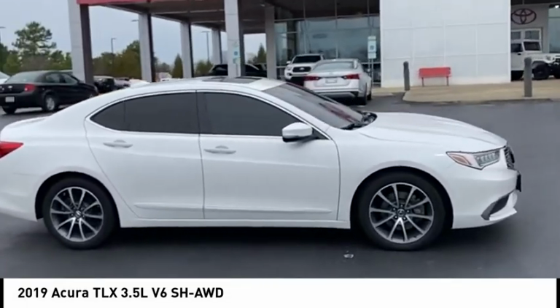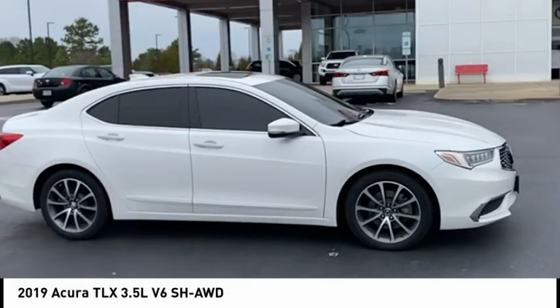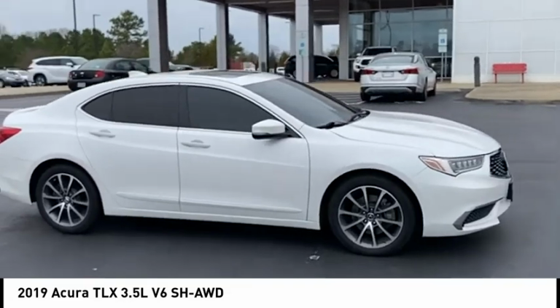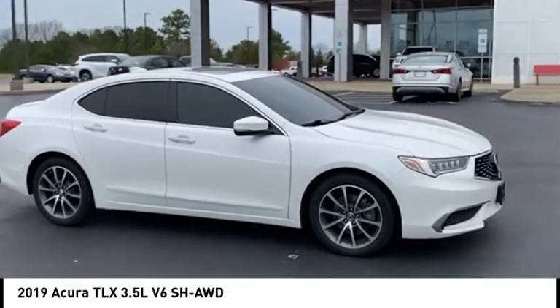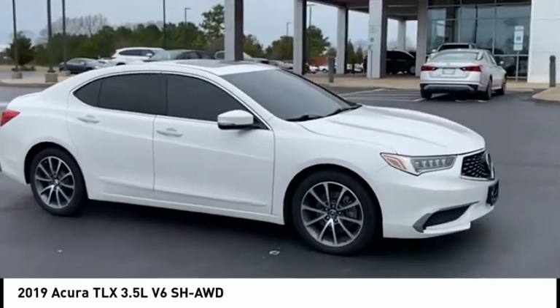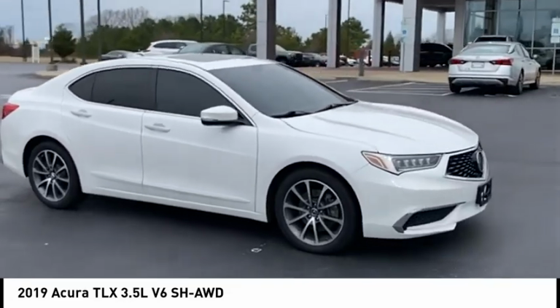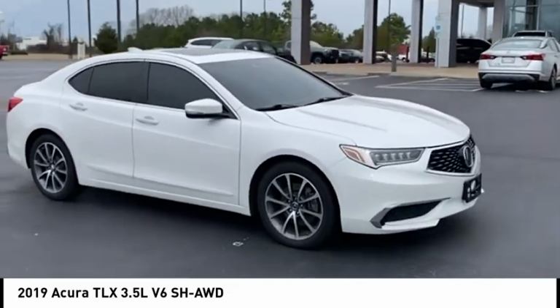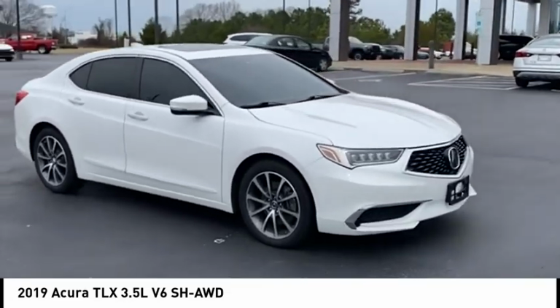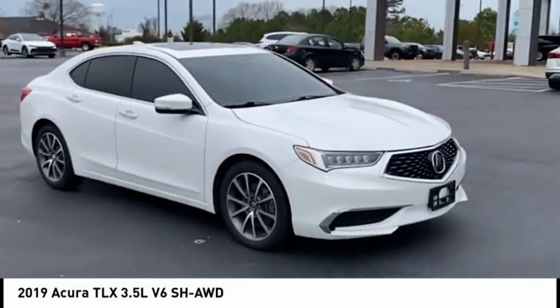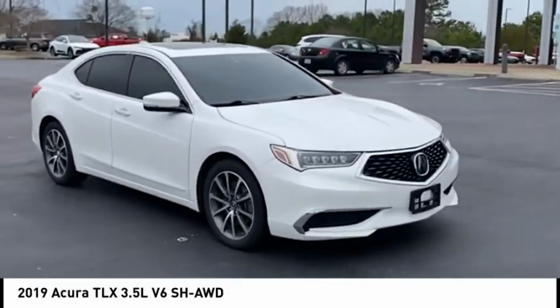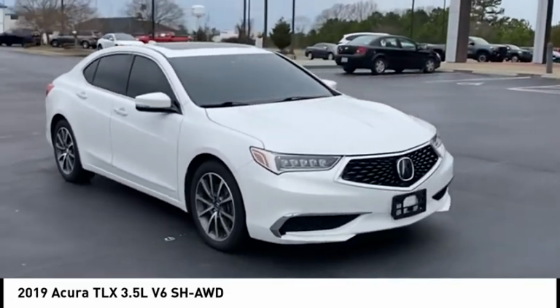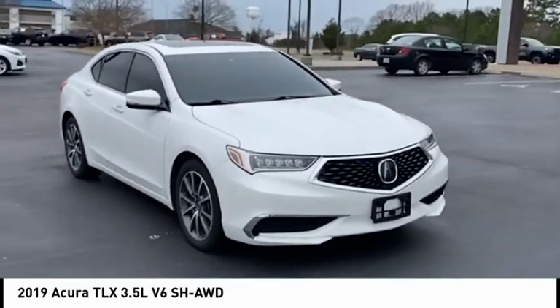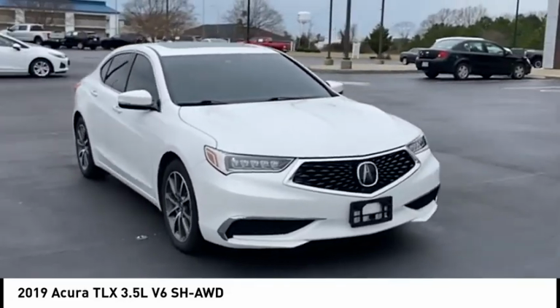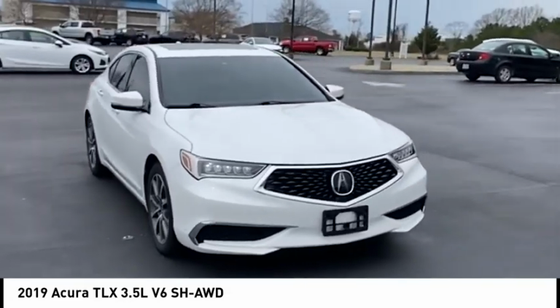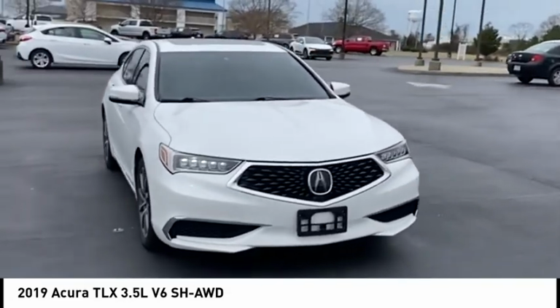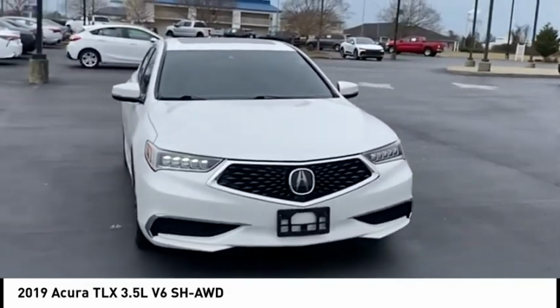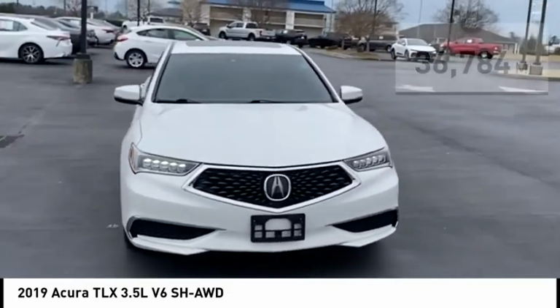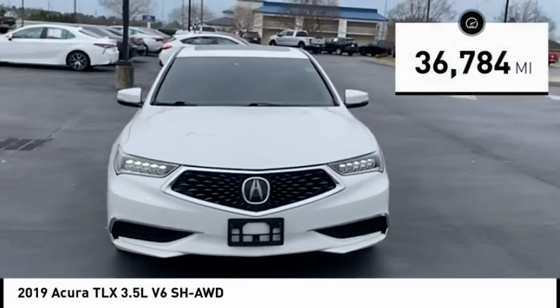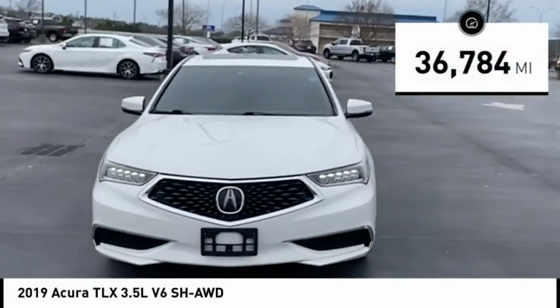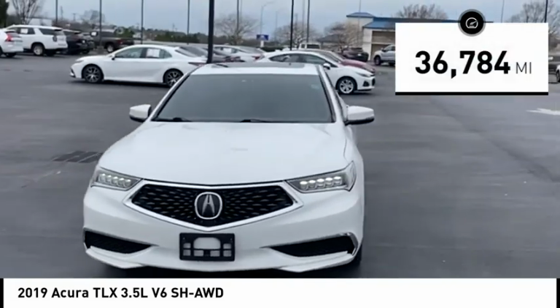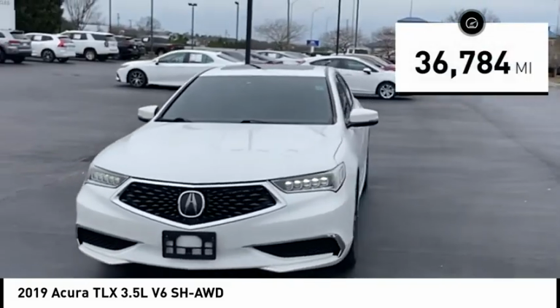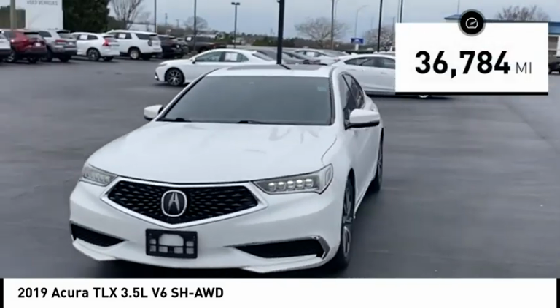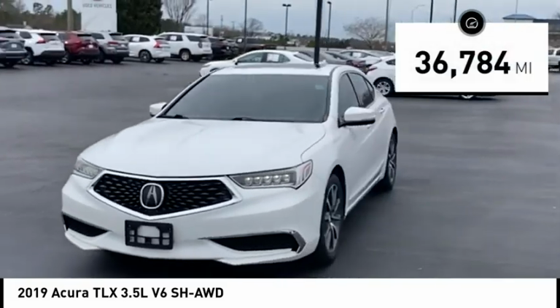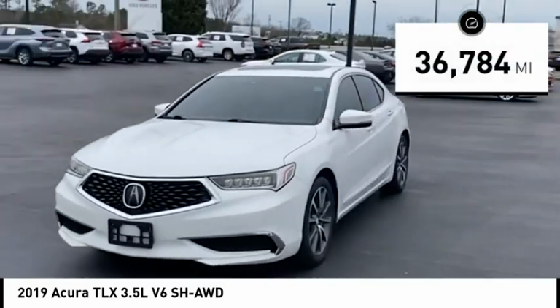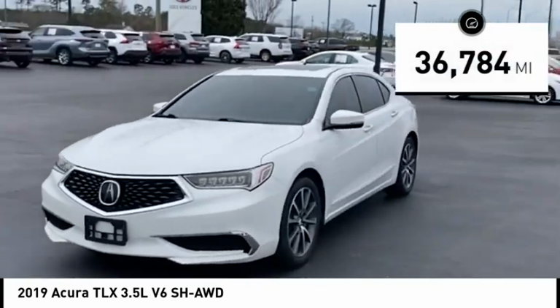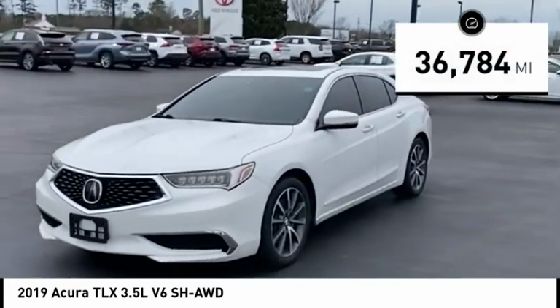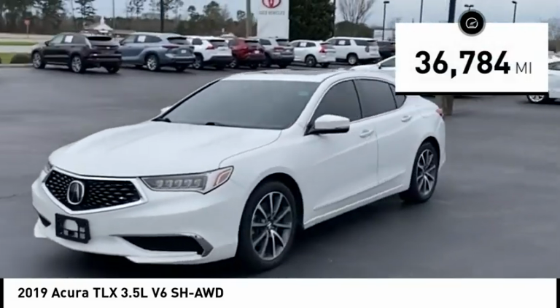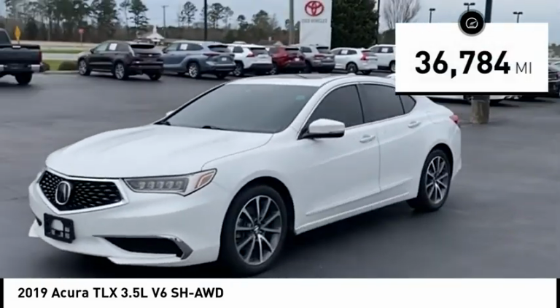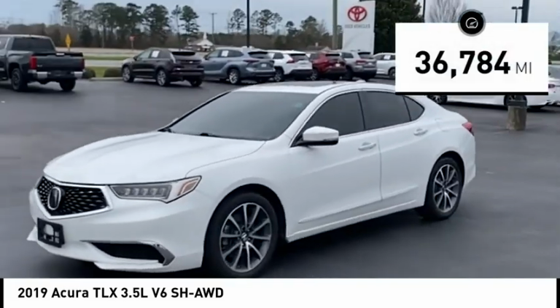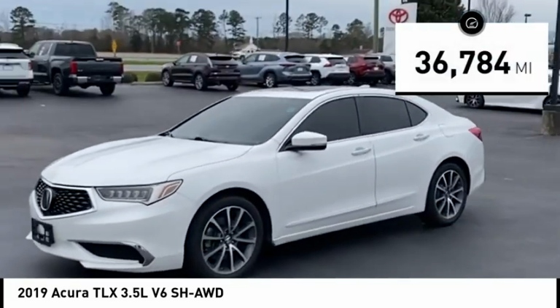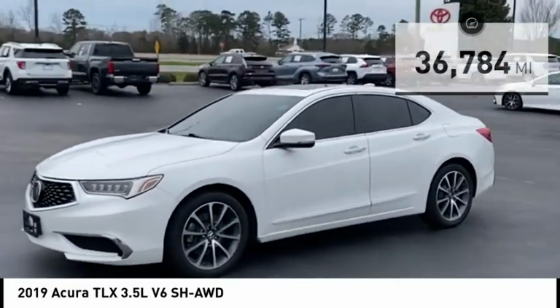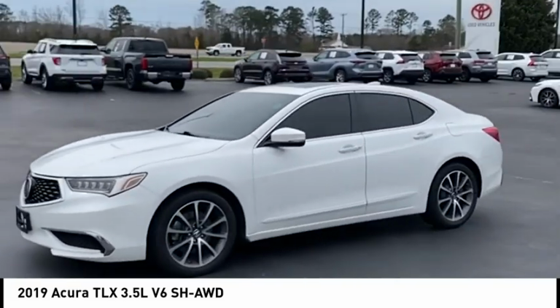It comes with an extremely quiet interior, spacious front seats, and smooth ride quality. This vehicle has less than 40,000 miles. Here are some of this vehicle's great options.